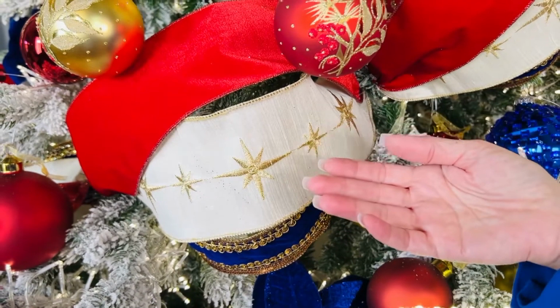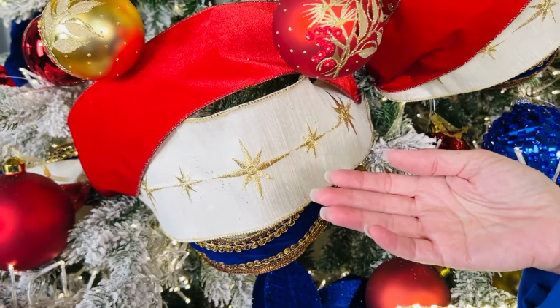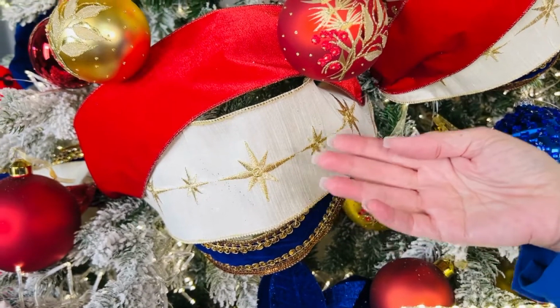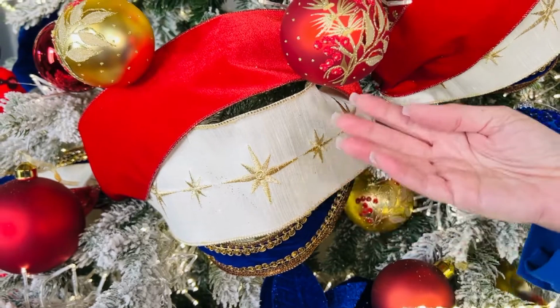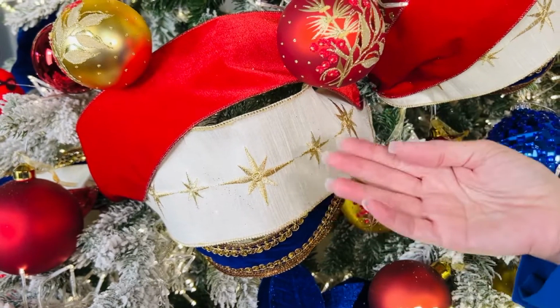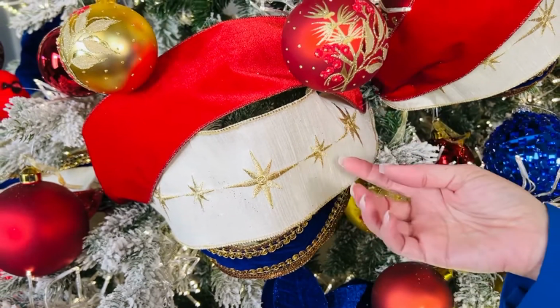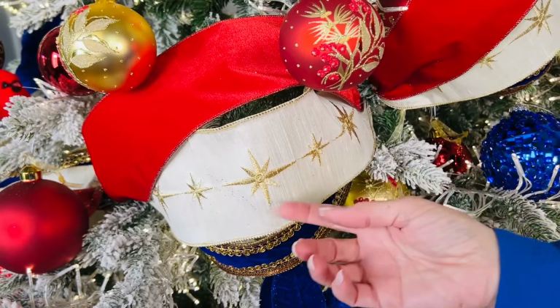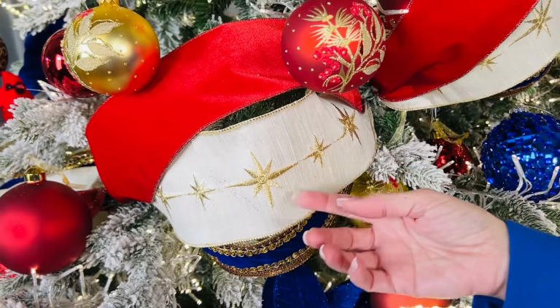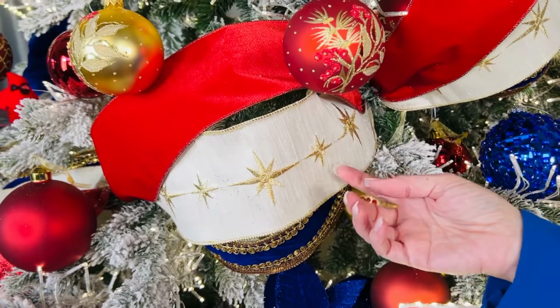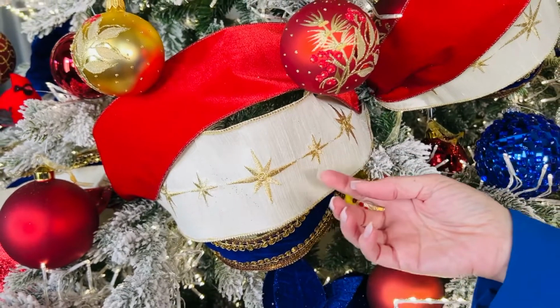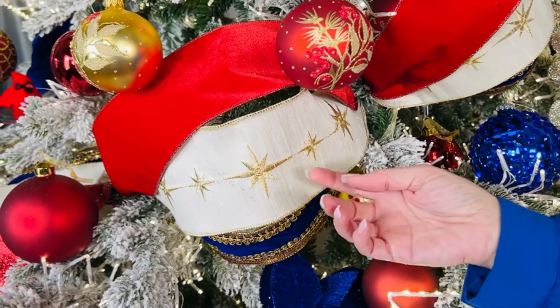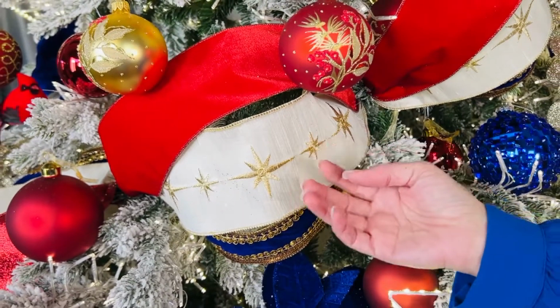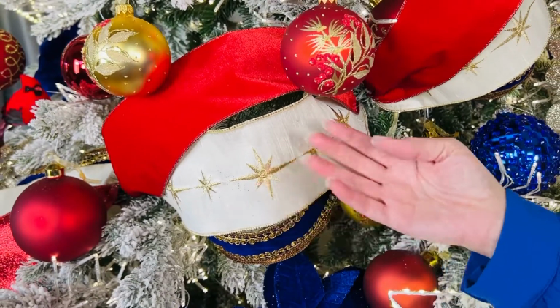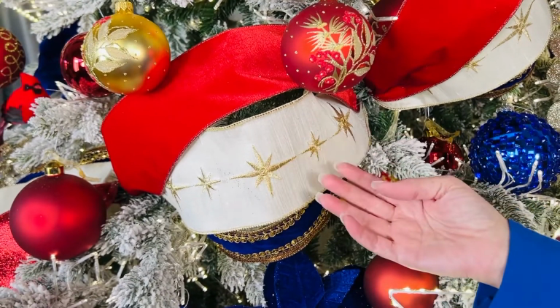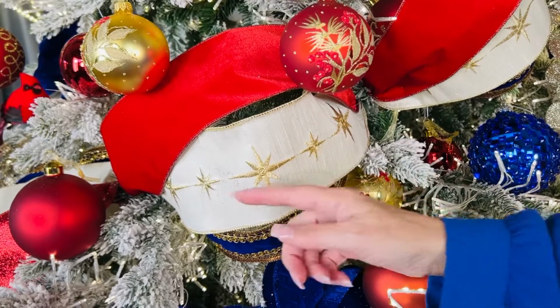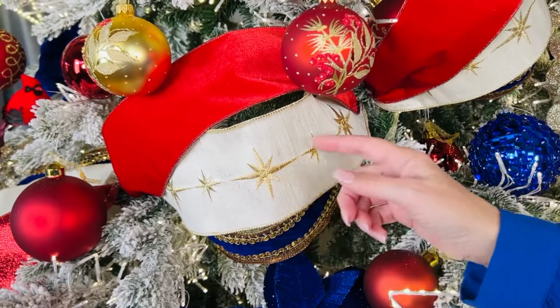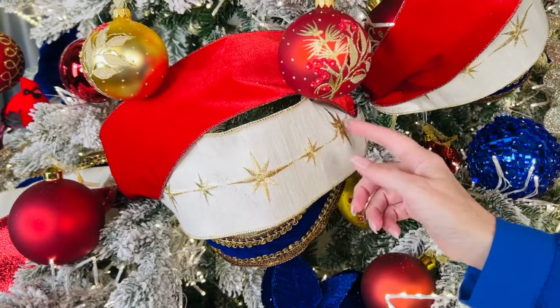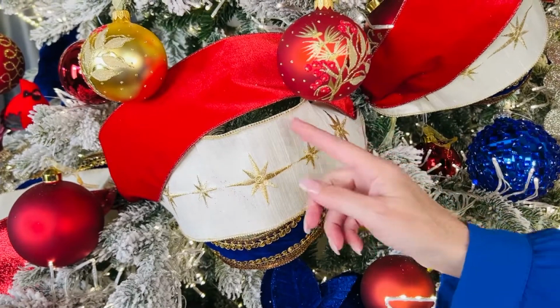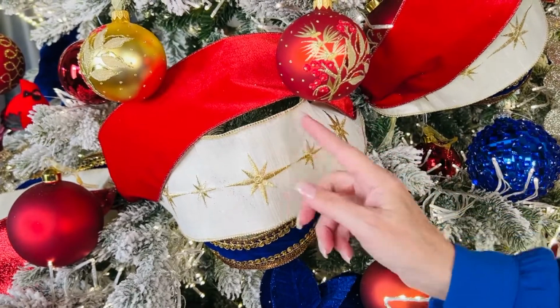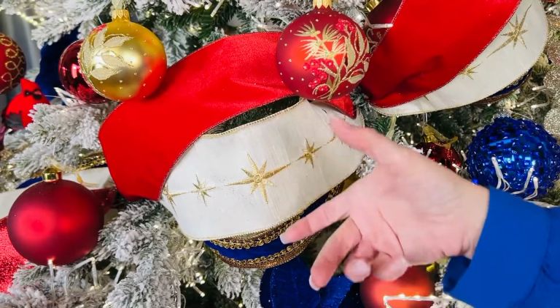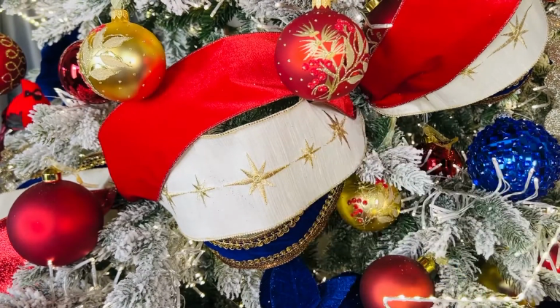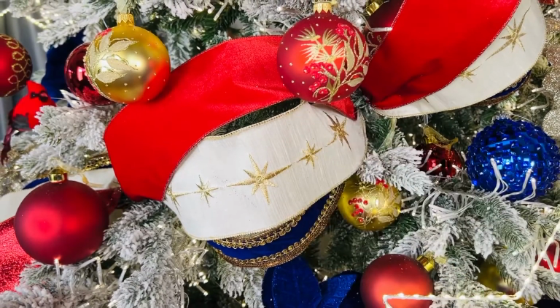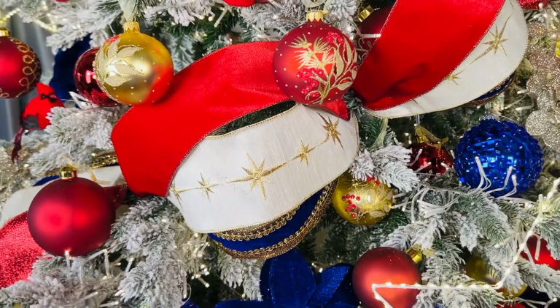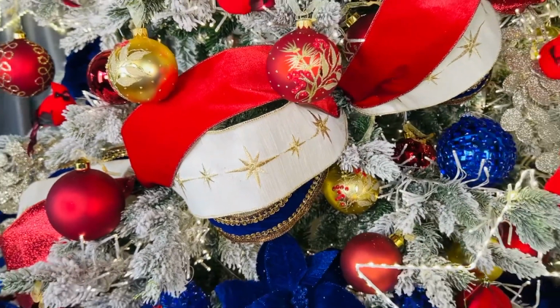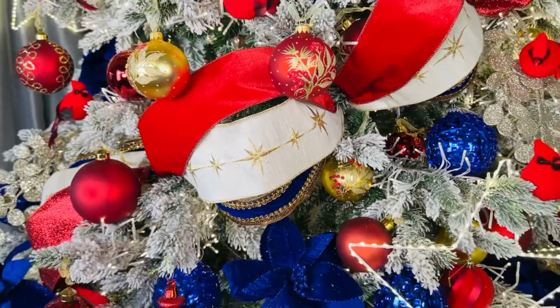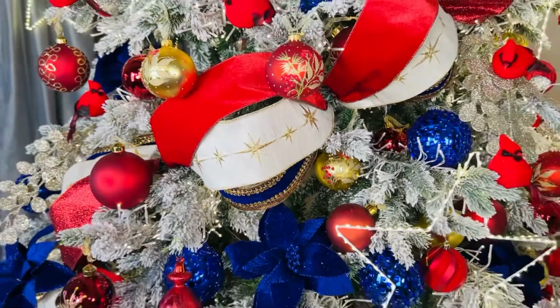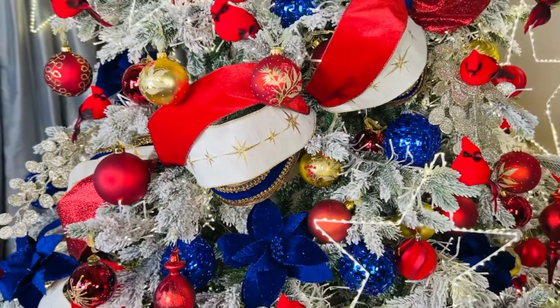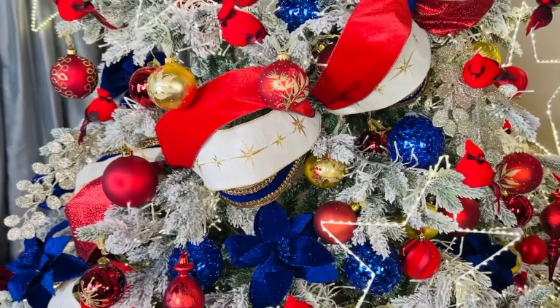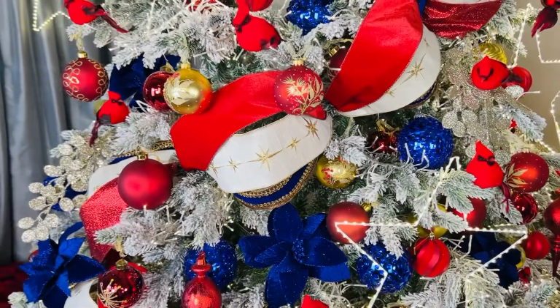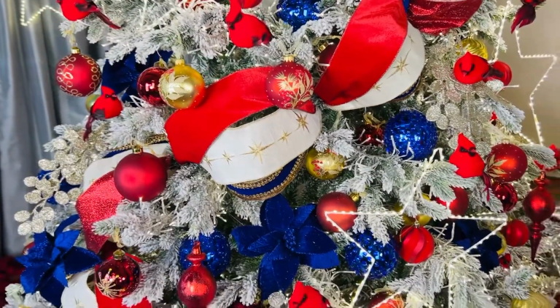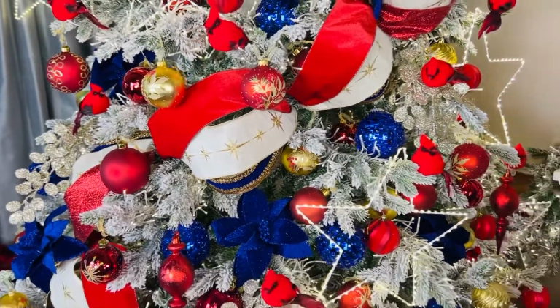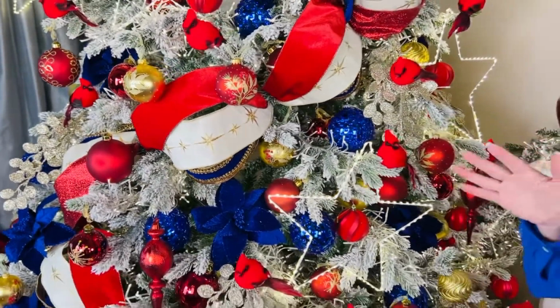This runs the gamut — it's a beautiful soft white, a dubione feel, with beautiful embroidery. It's wired and four inches wide. Is that not the most beautiful ribbon?